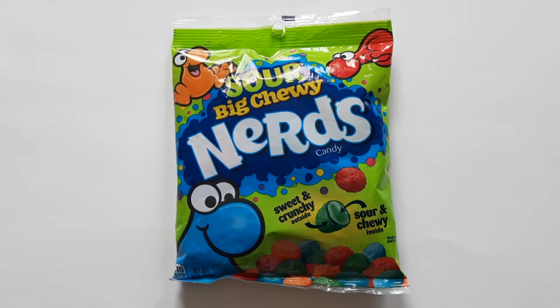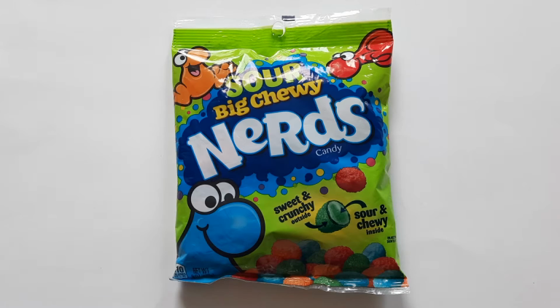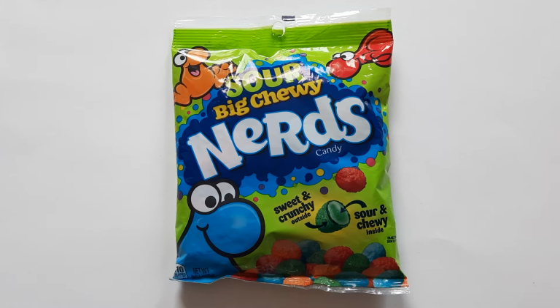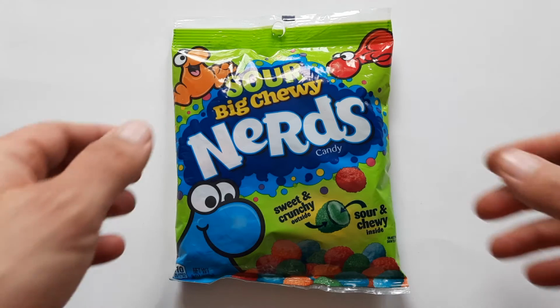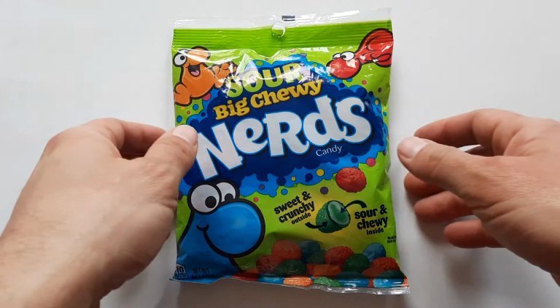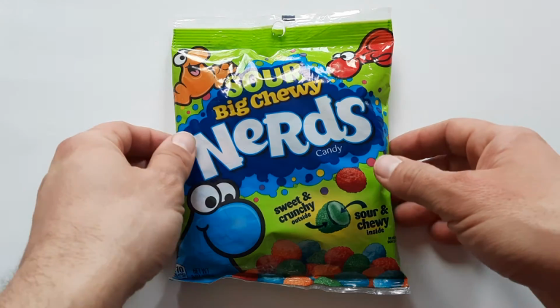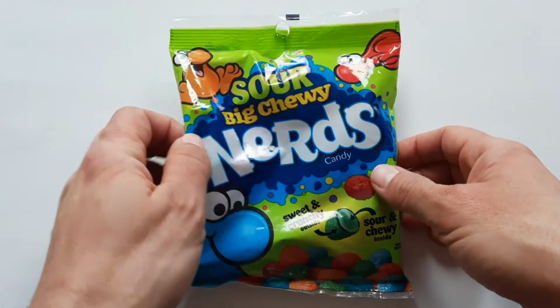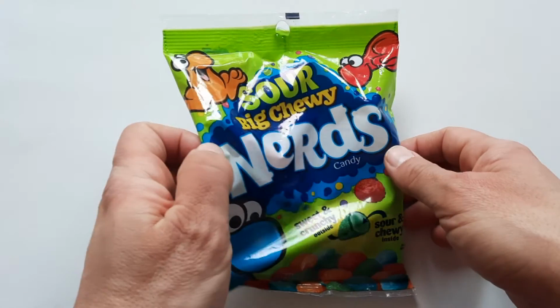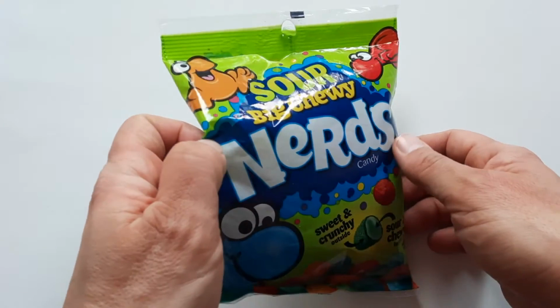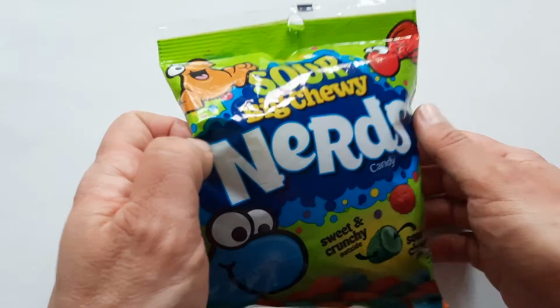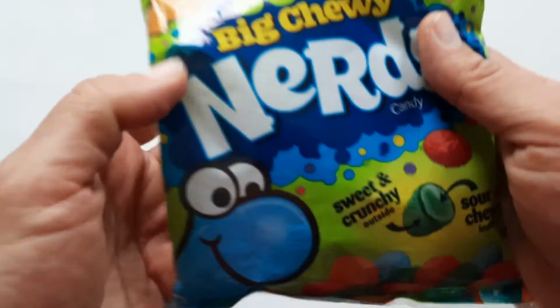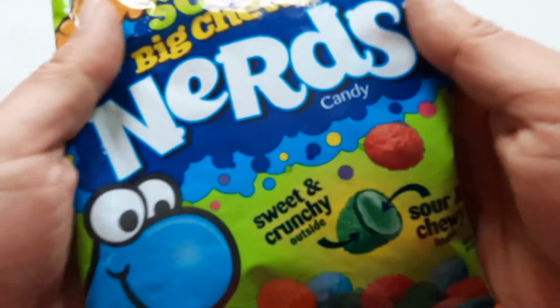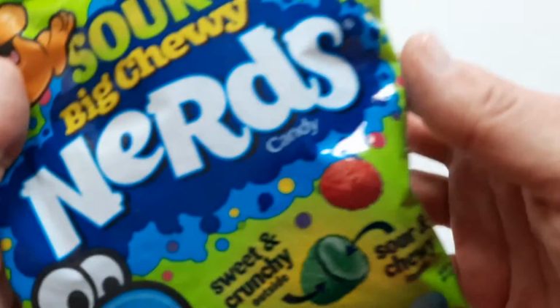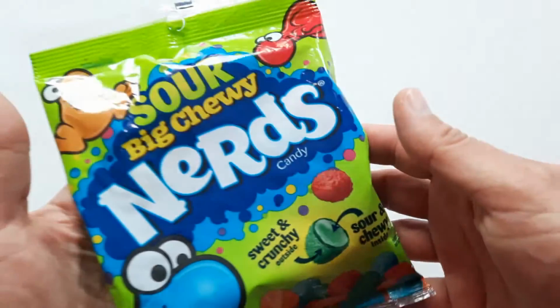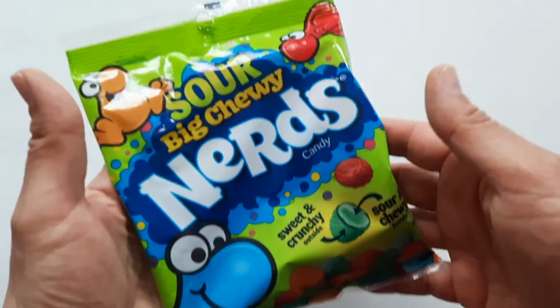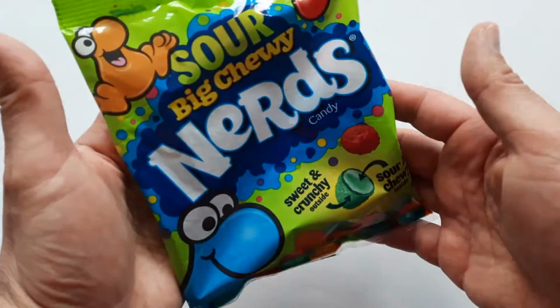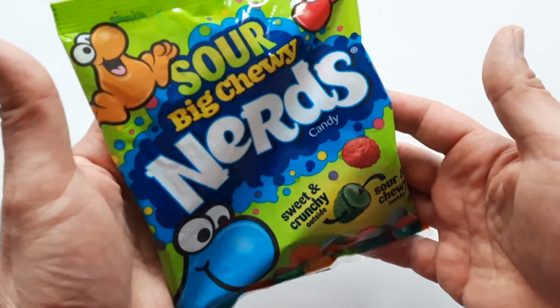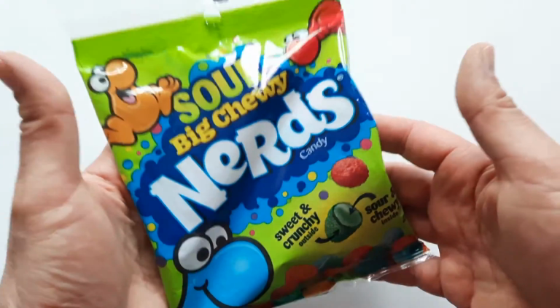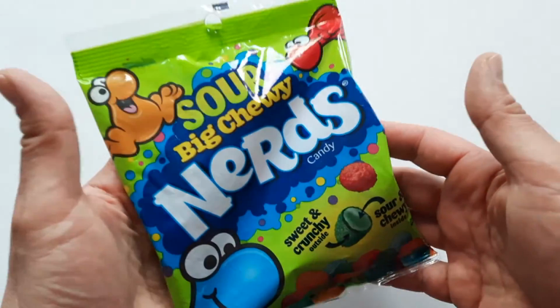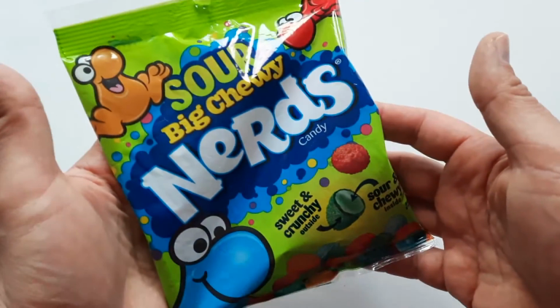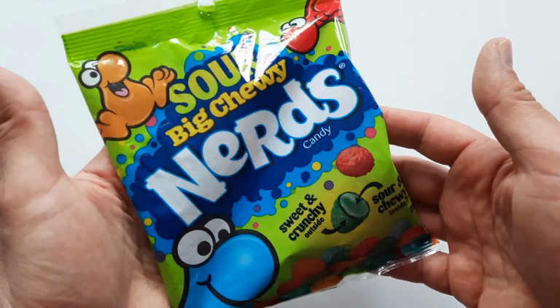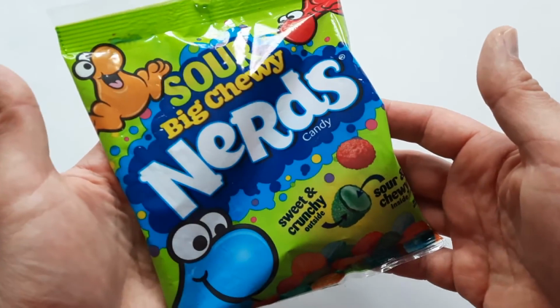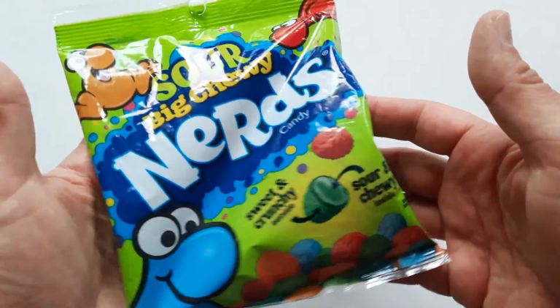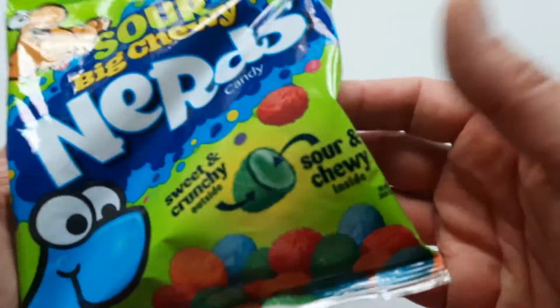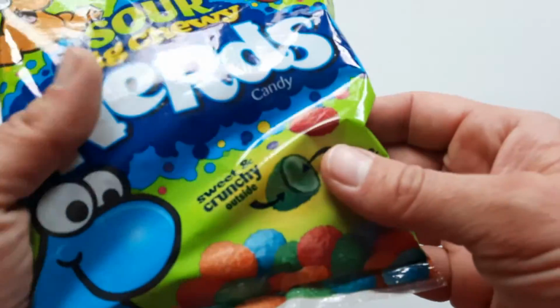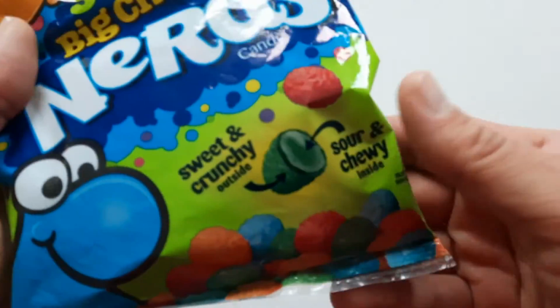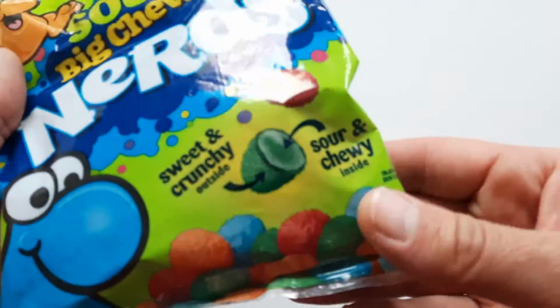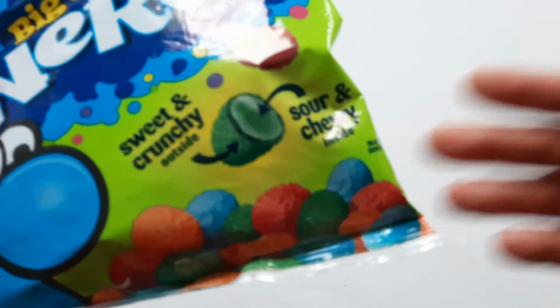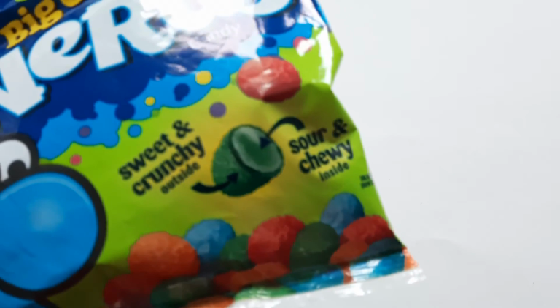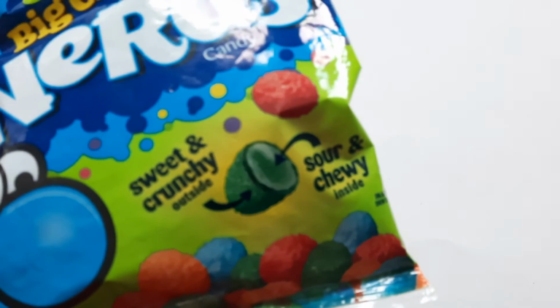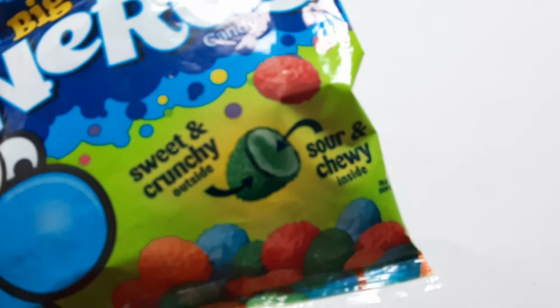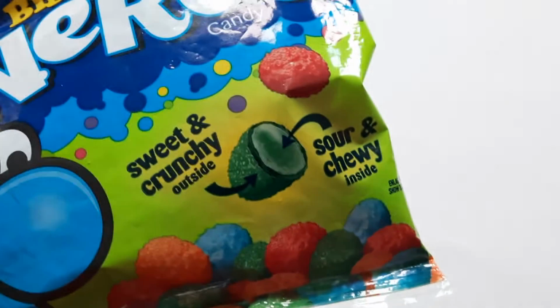I certainly hope so. I am expecting big things here. I really, really enjoyed the Big Chewy Nerds, so hopefully the Sour version is just as good.